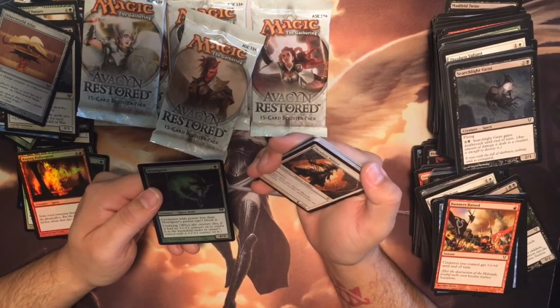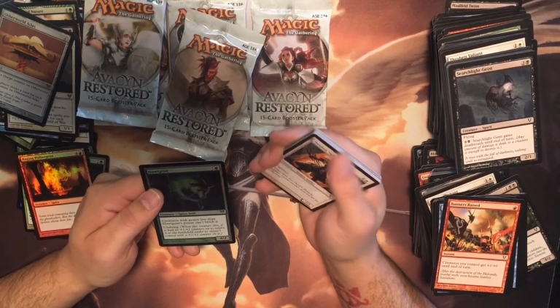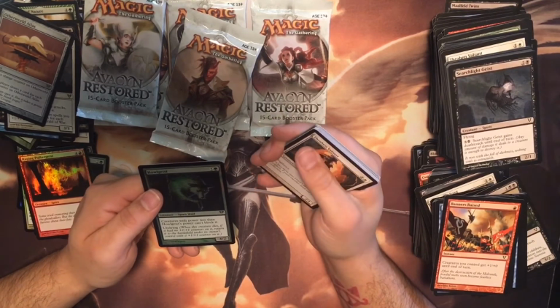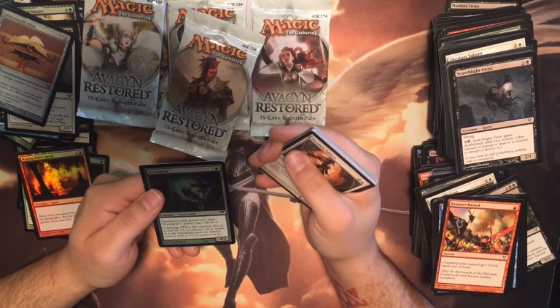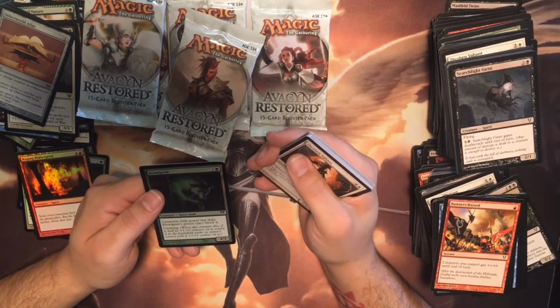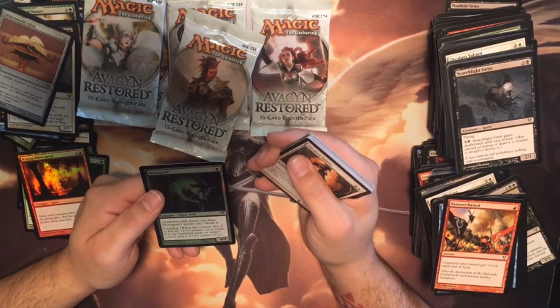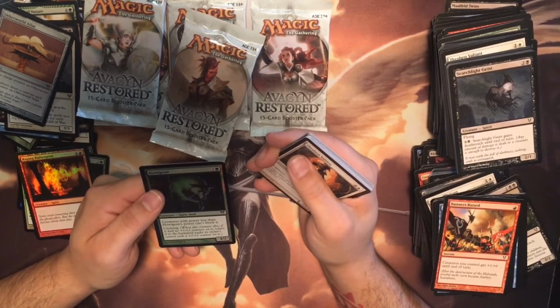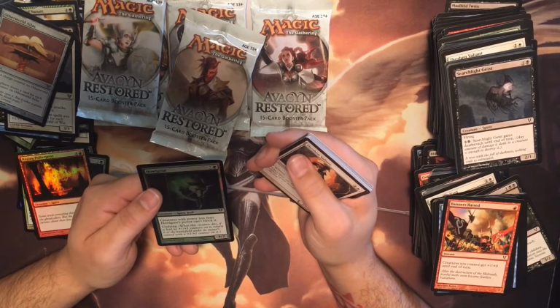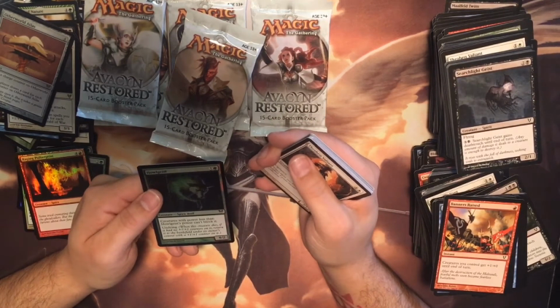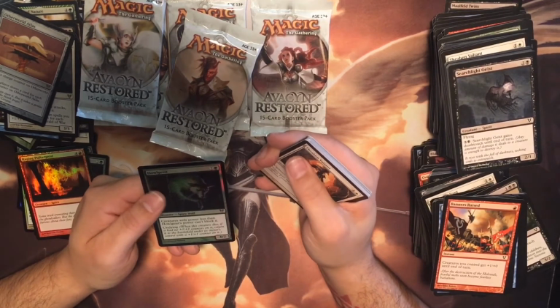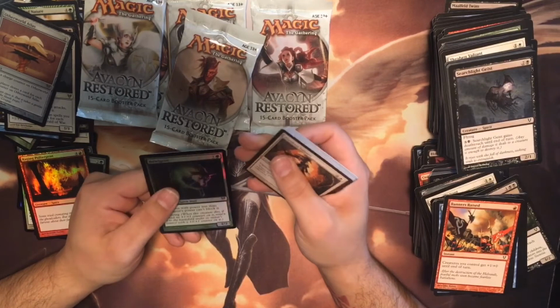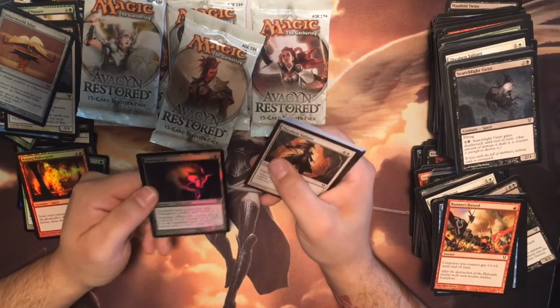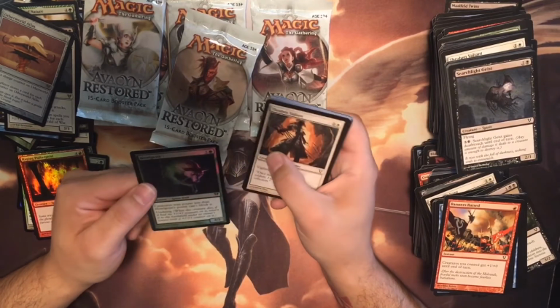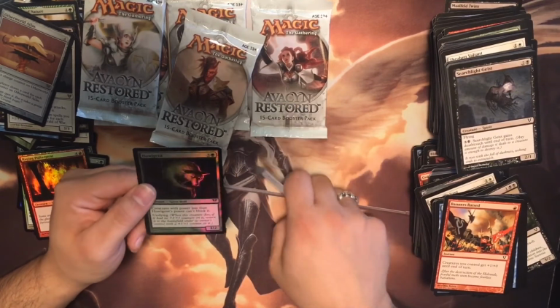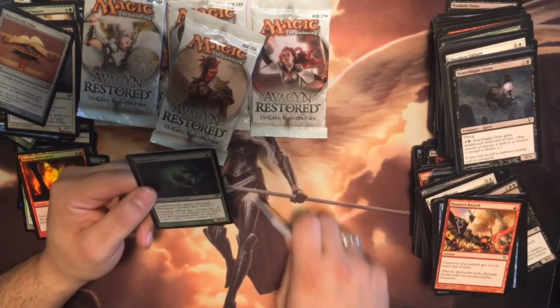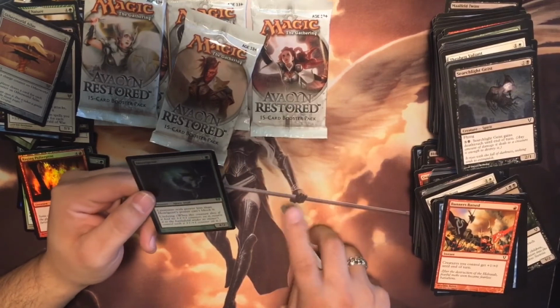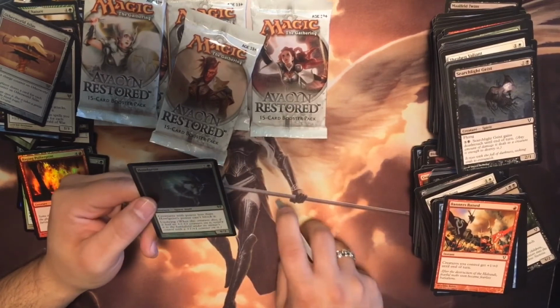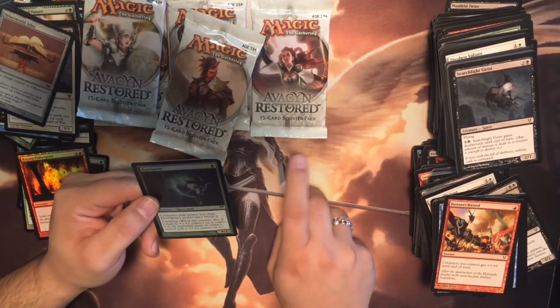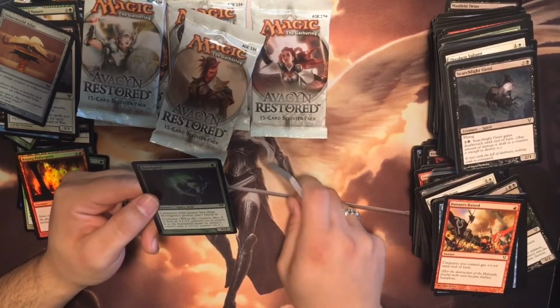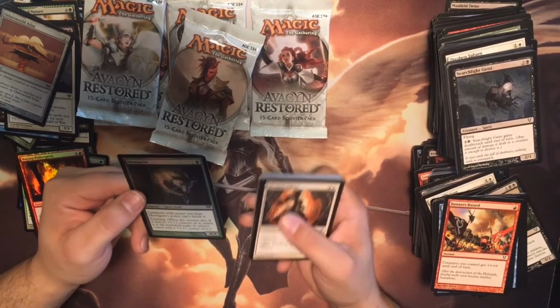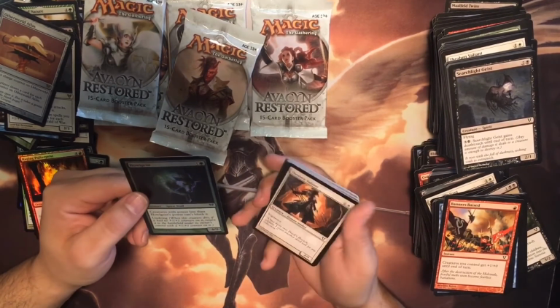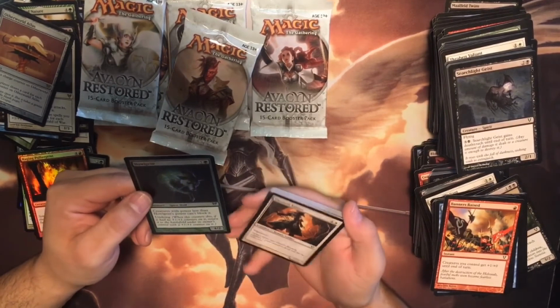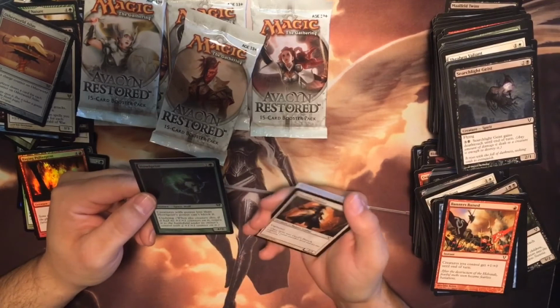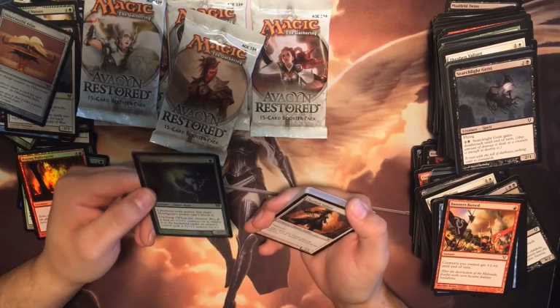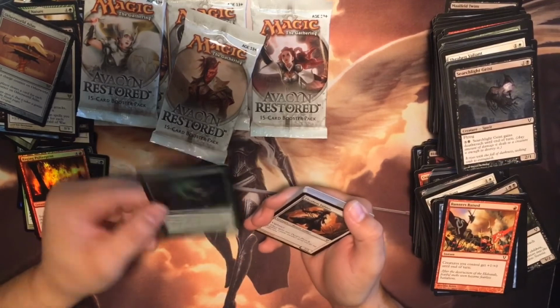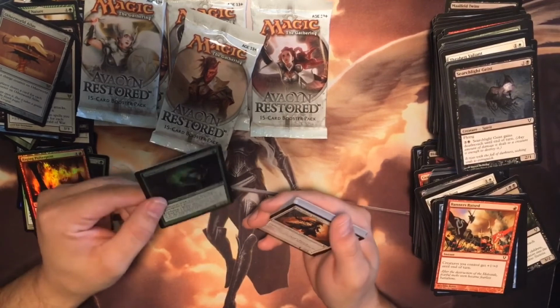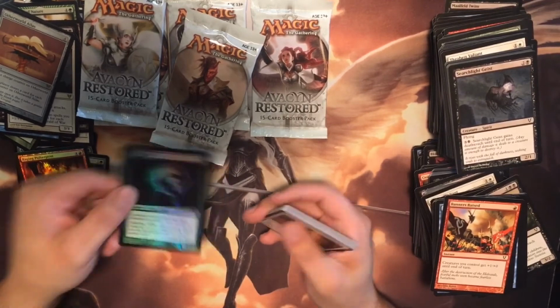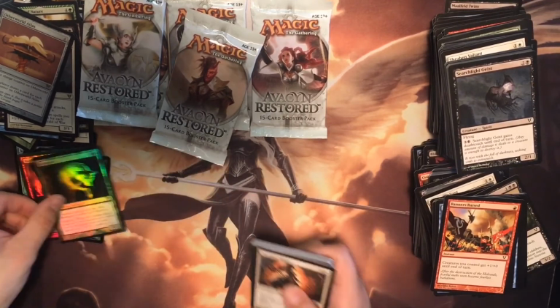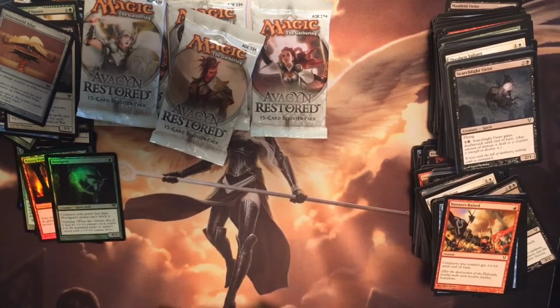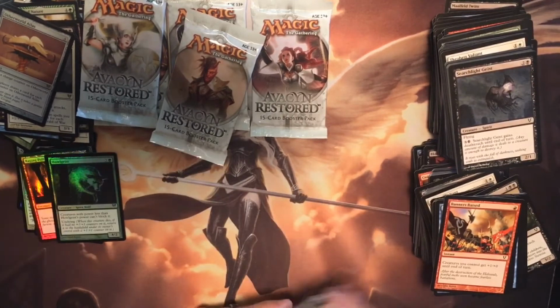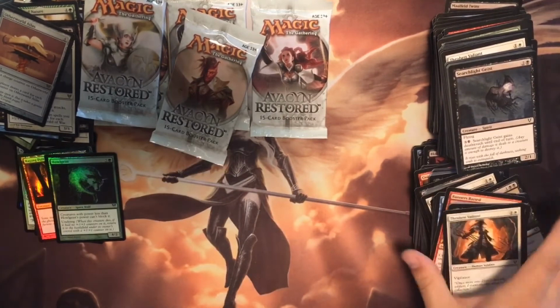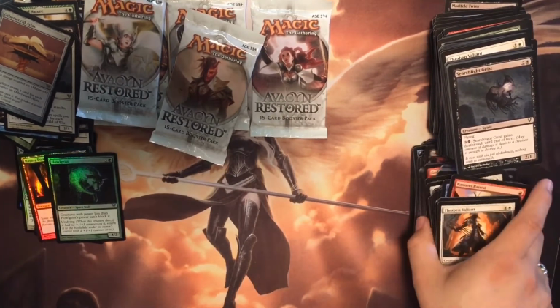Howlgeist — creatures with power less than Howlgeist's power can't block it, and it has Undying. That's cool. A little bit of a higher mana cost coming out at turn six, but it's shiny. So at the very least, I got shiny.